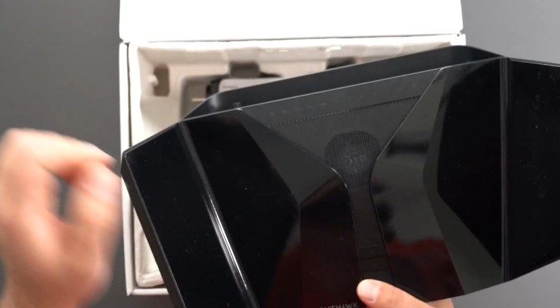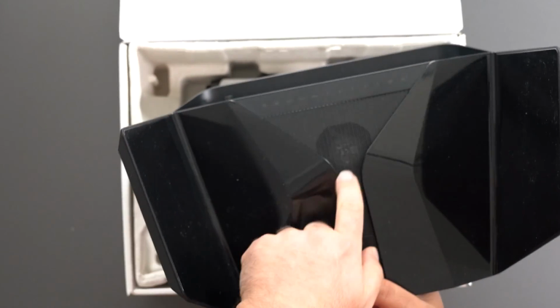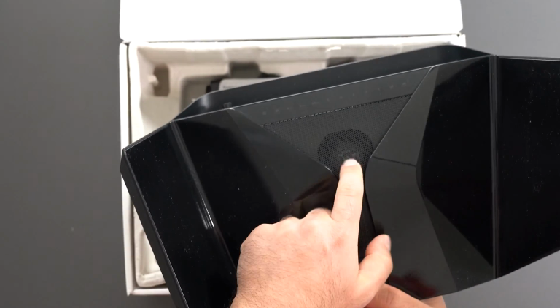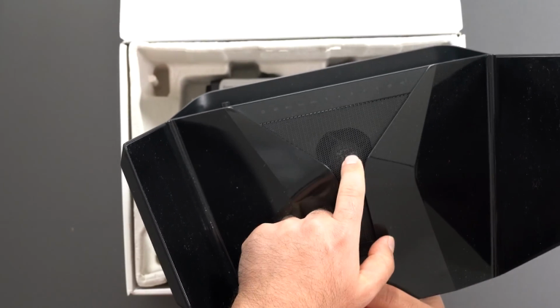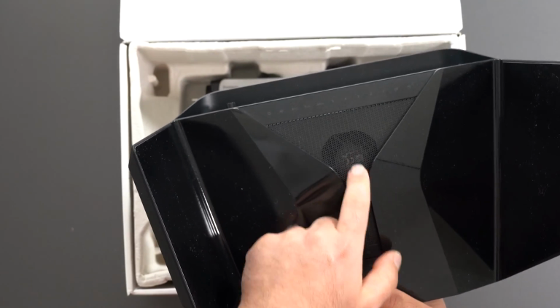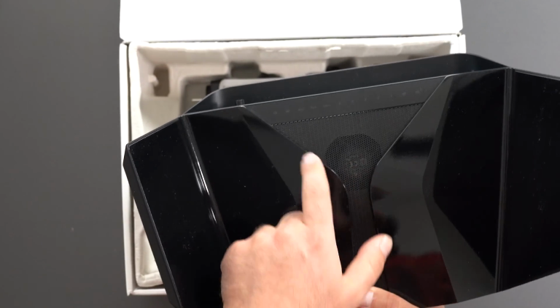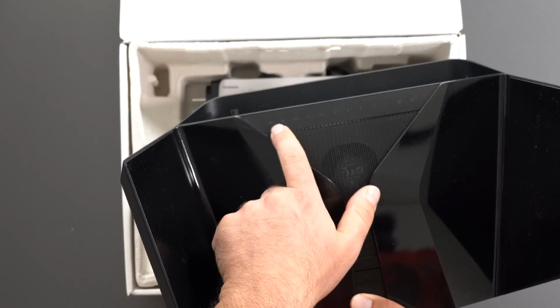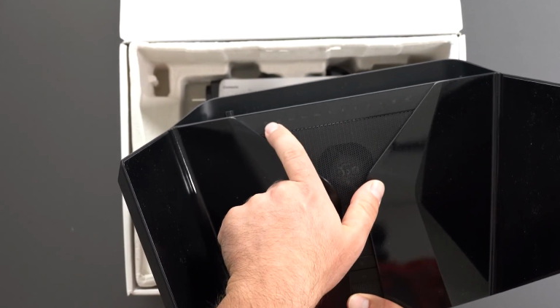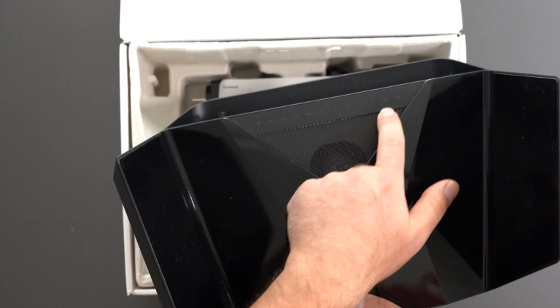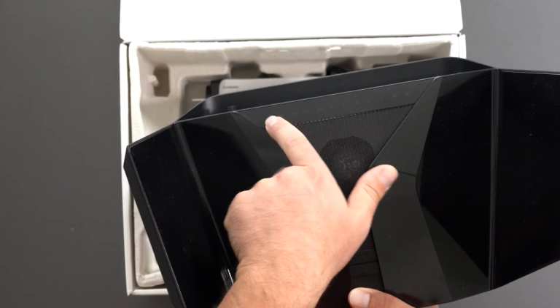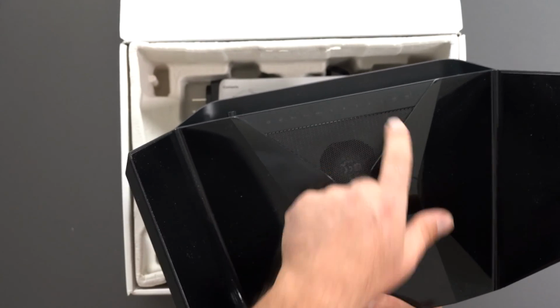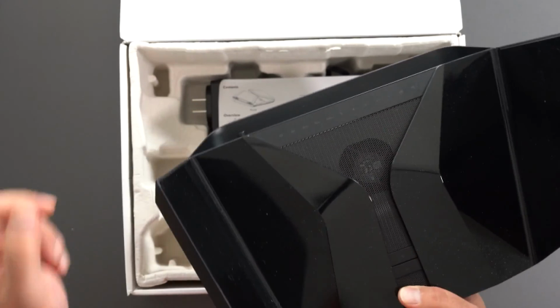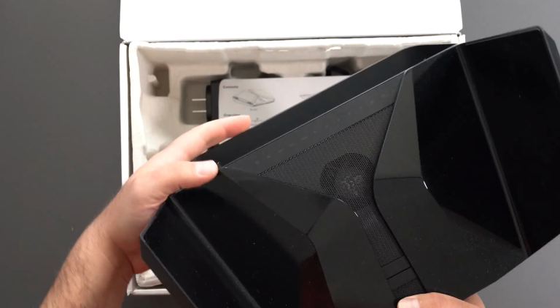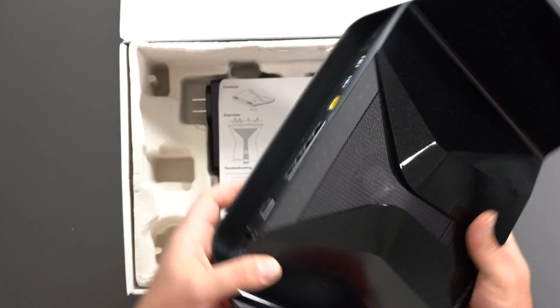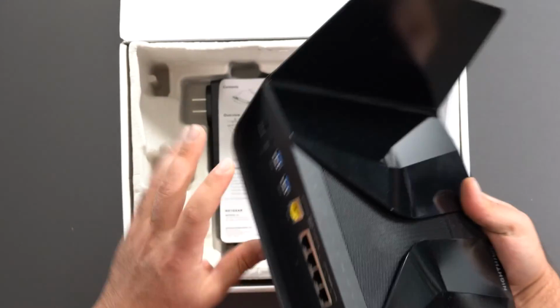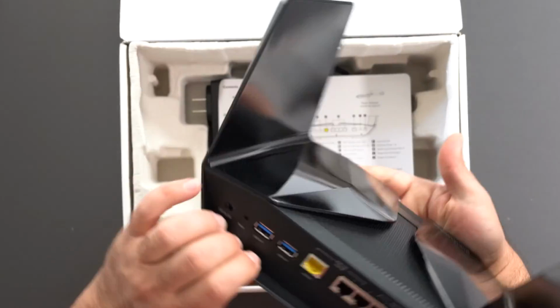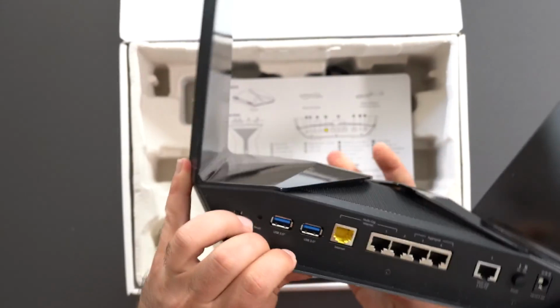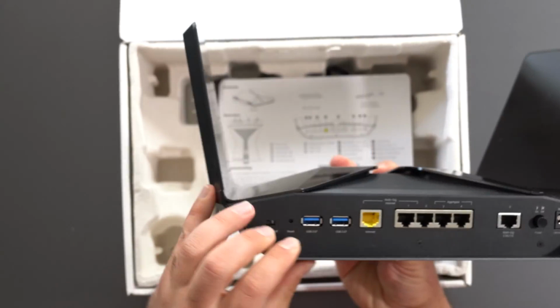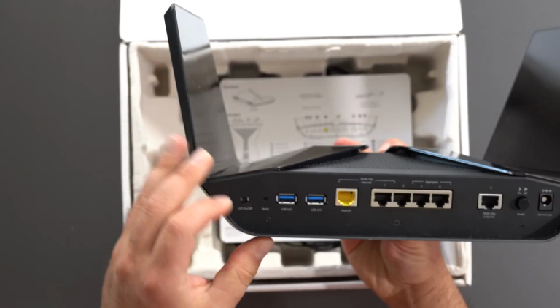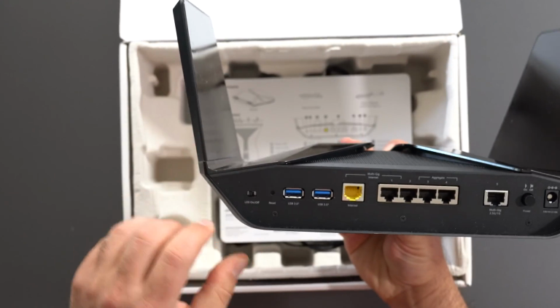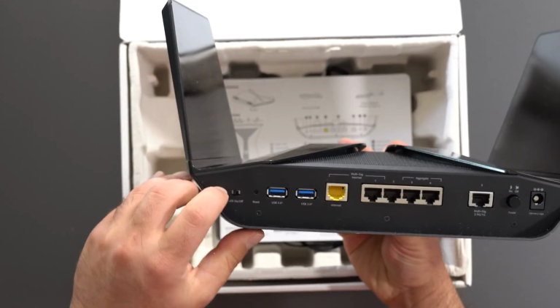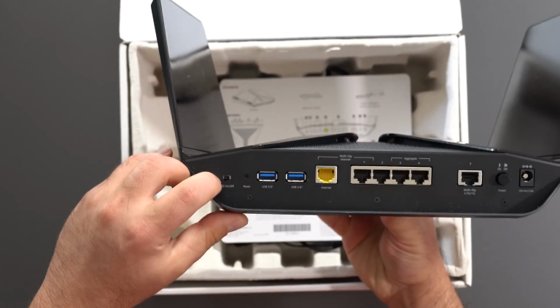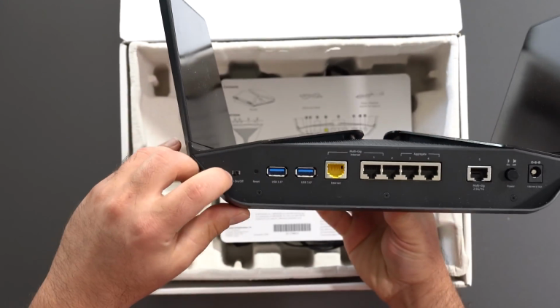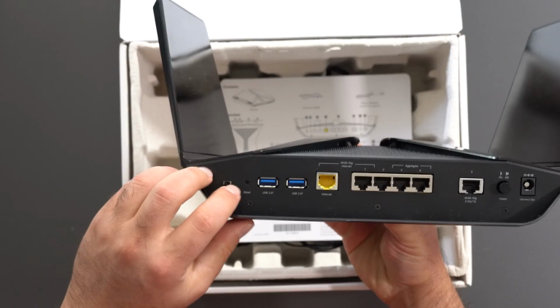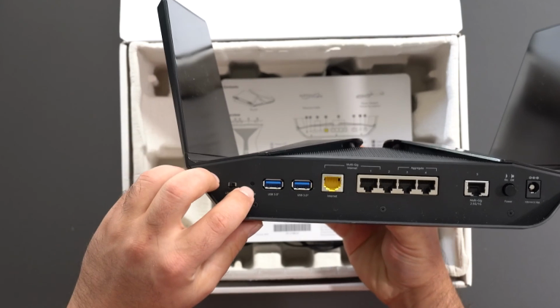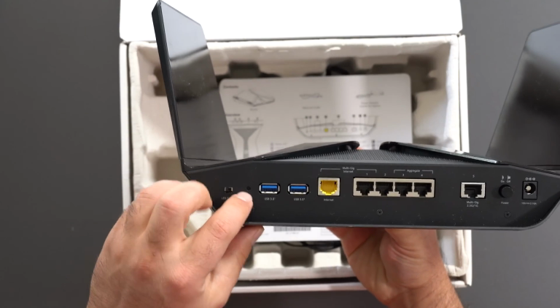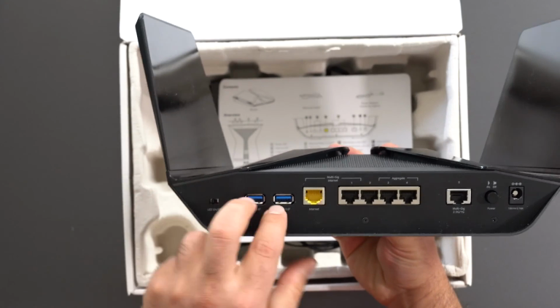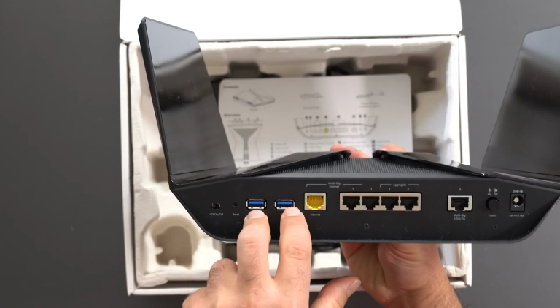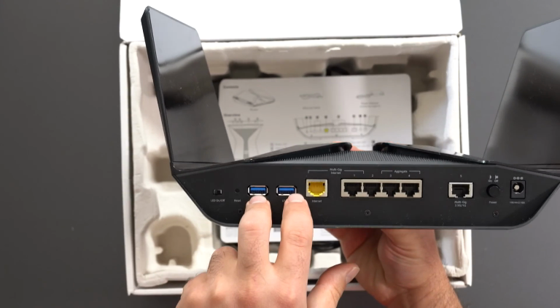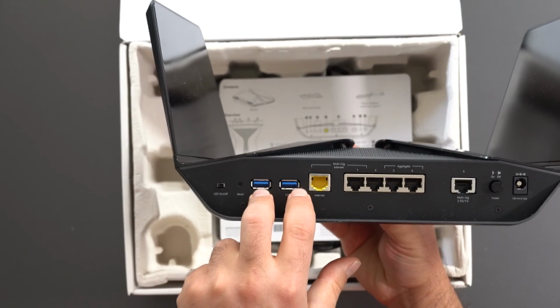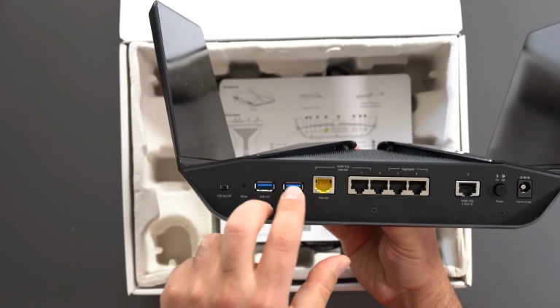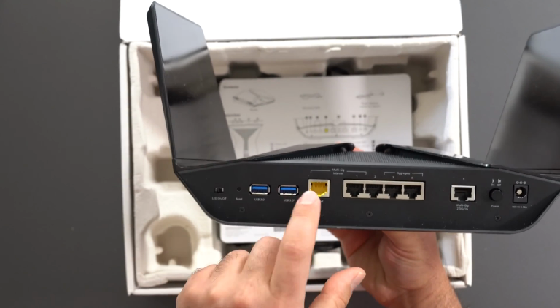There does seem to be a fan here and I'm assuming these are LED lights that light up. We have the LED on and off, we have a factory reset, and we have two USB 3.0 ports.